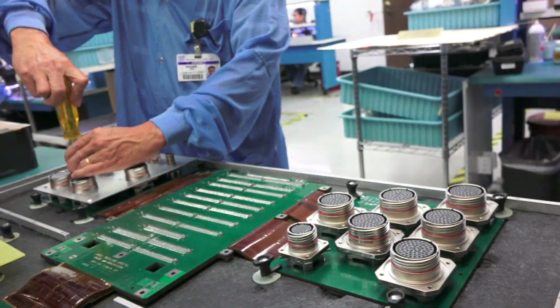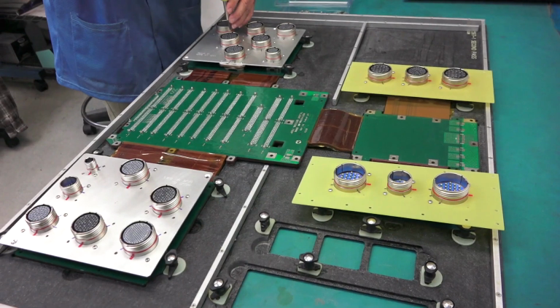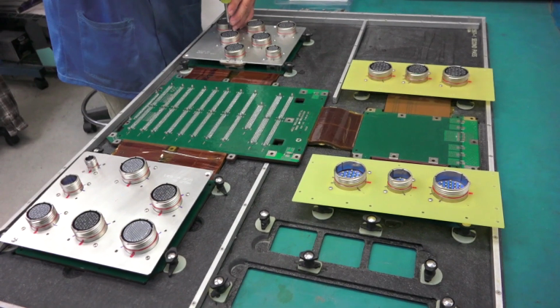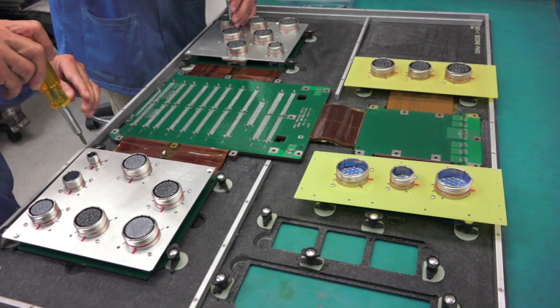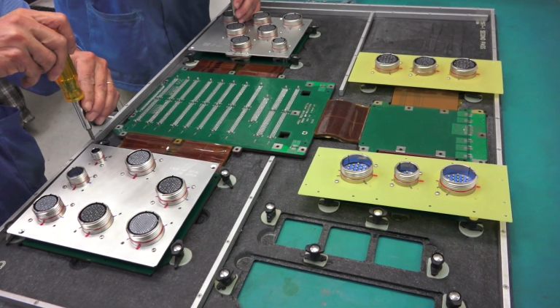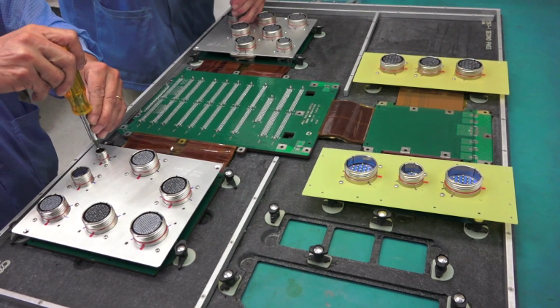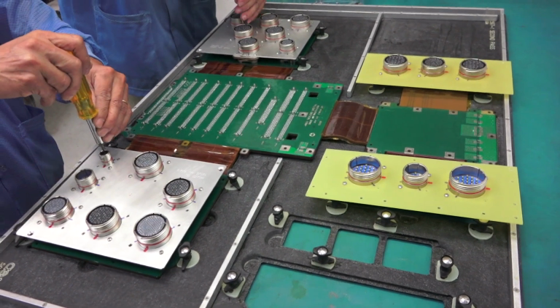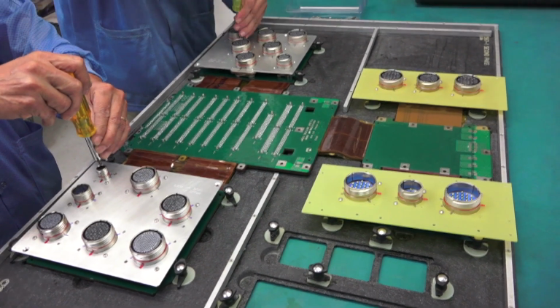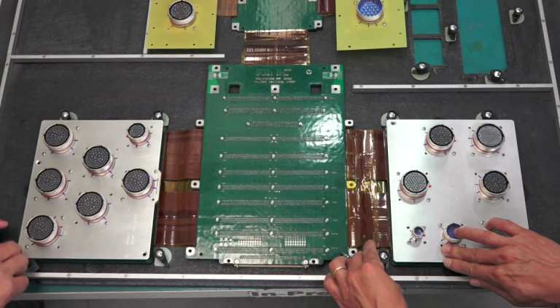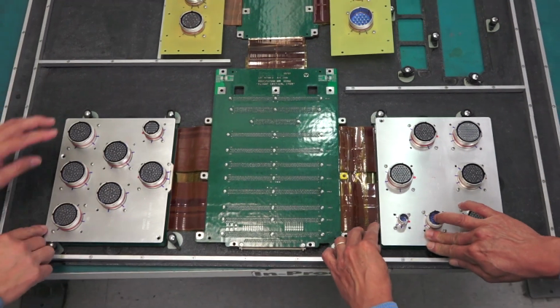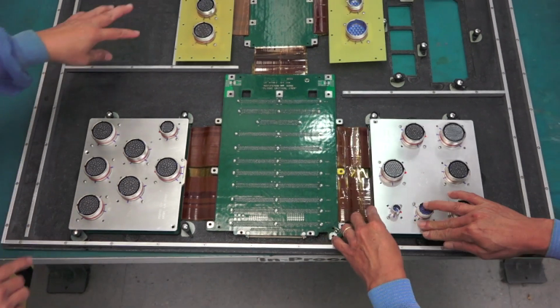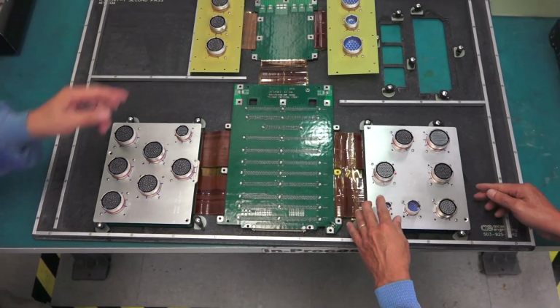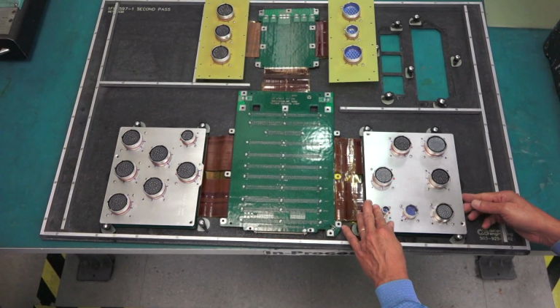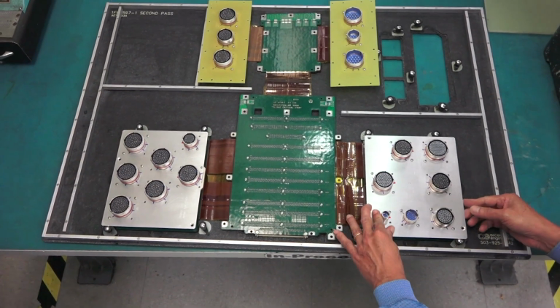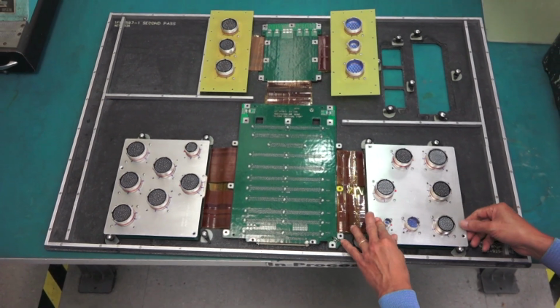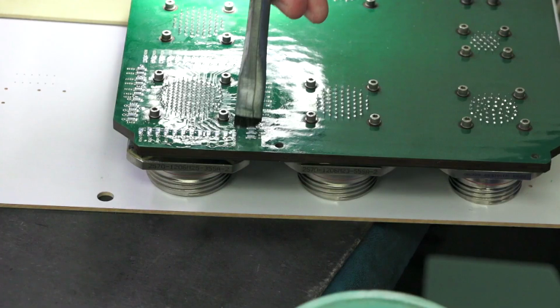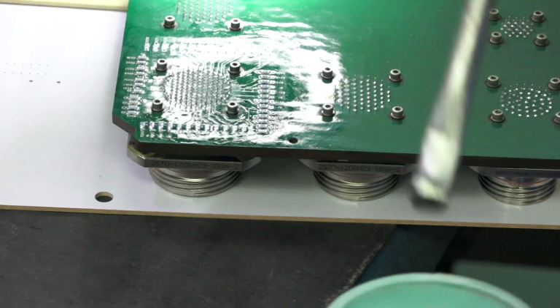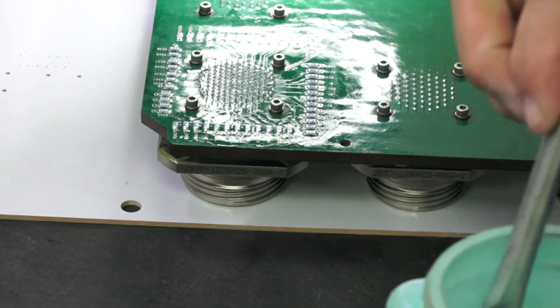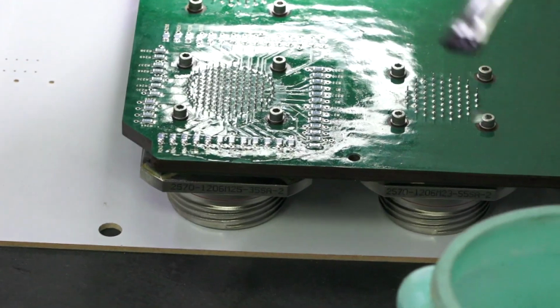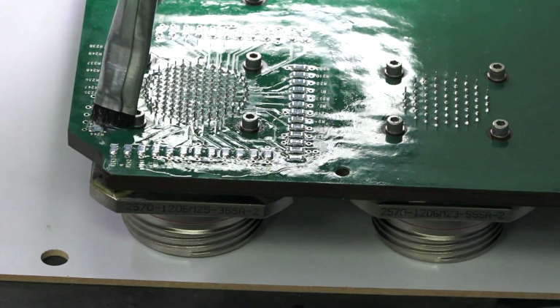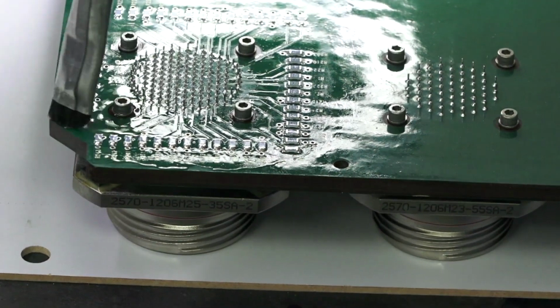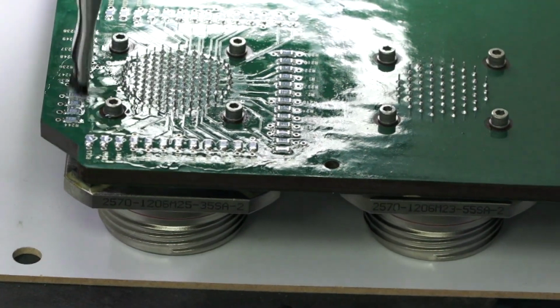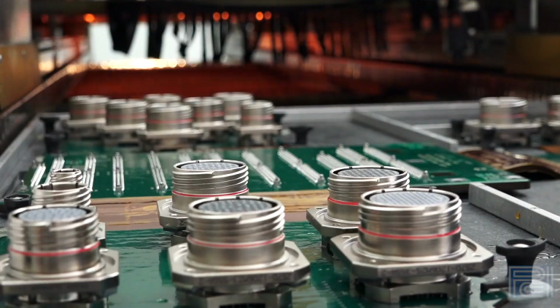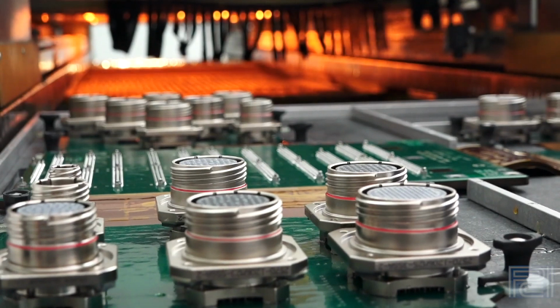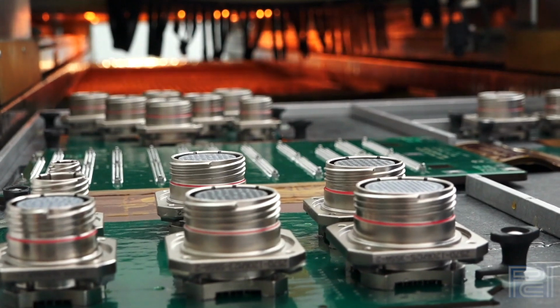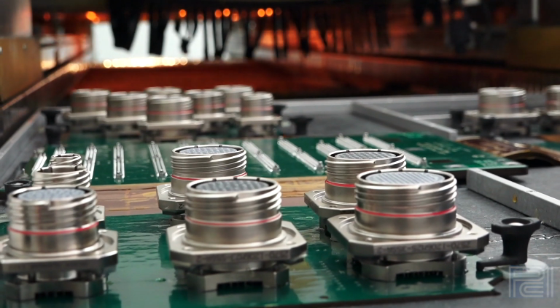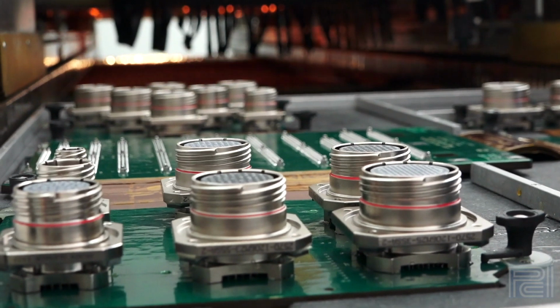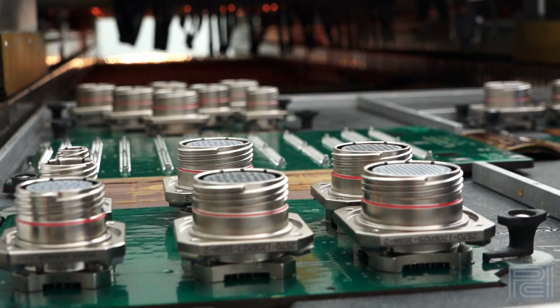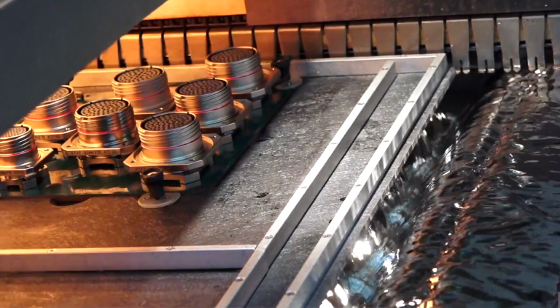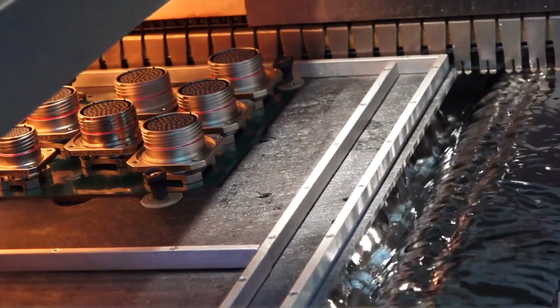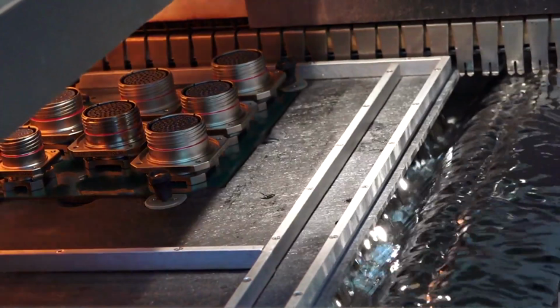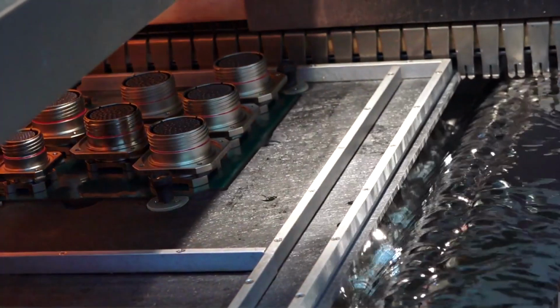What makes the assembly team special is the pride that they take in their work. Because they are the last step, the team is able to see the finished product and are a step closer to the actual end-use application.